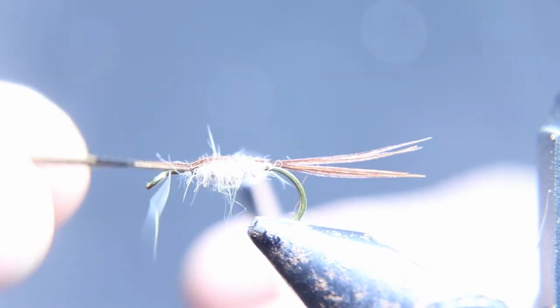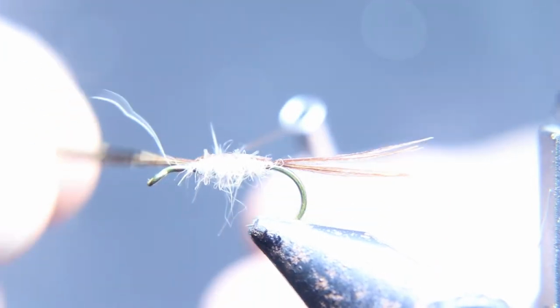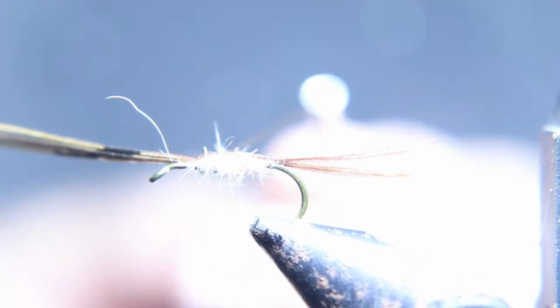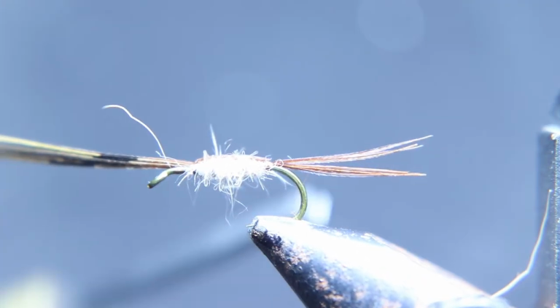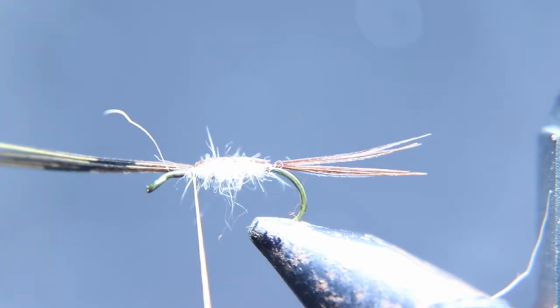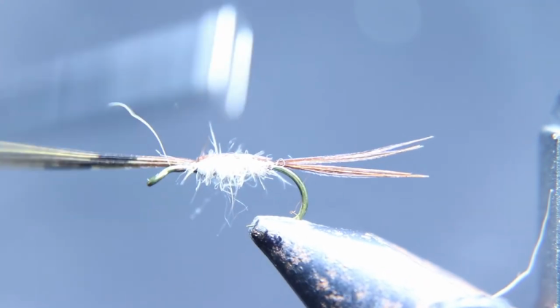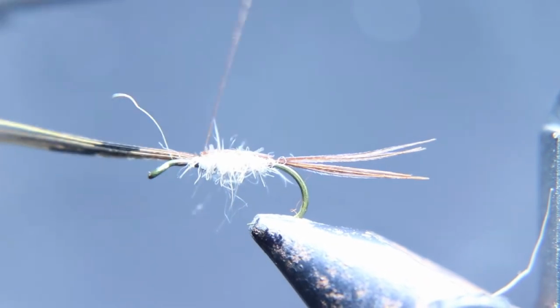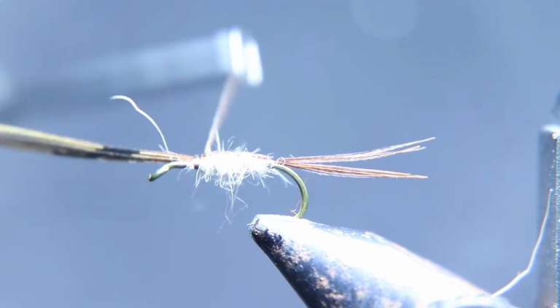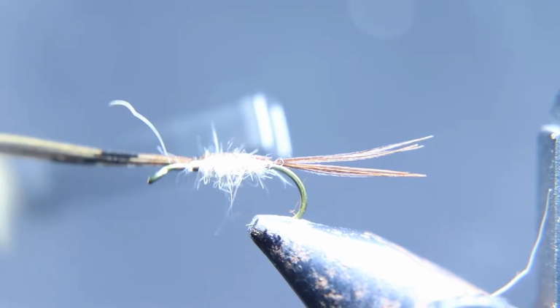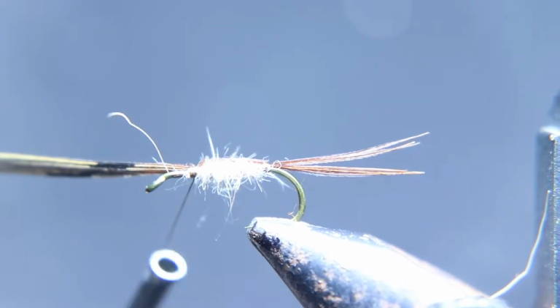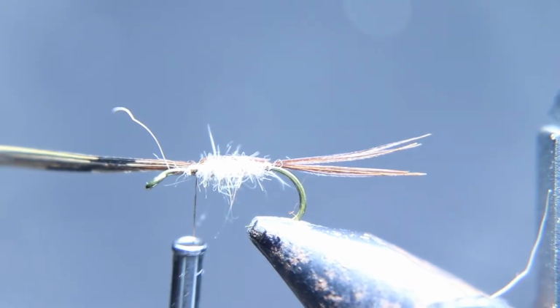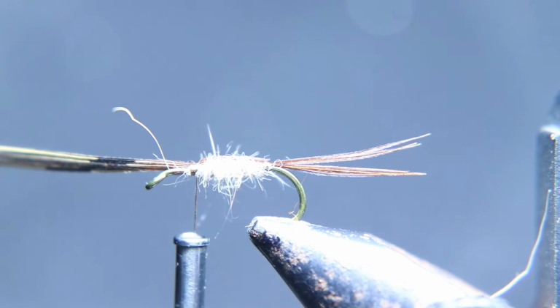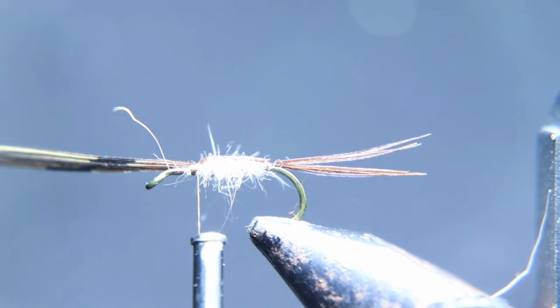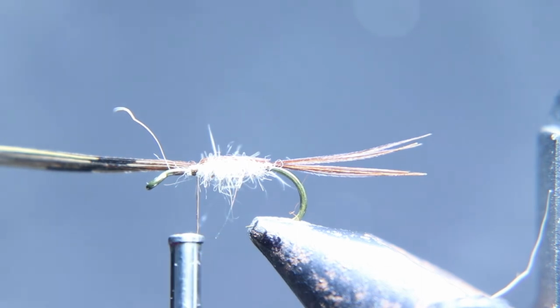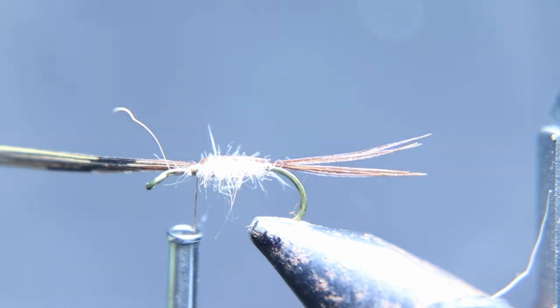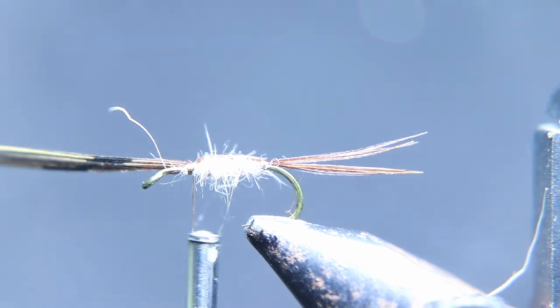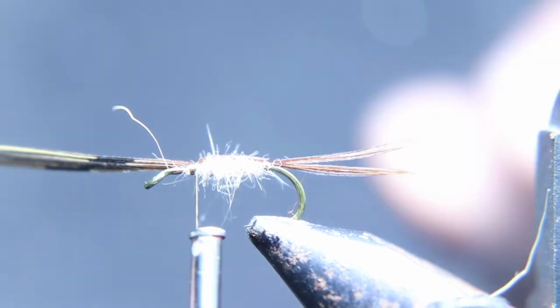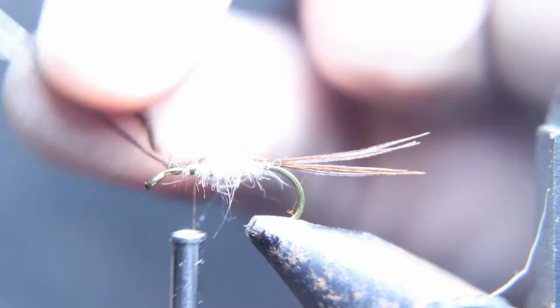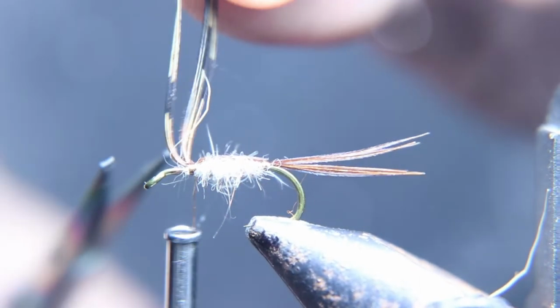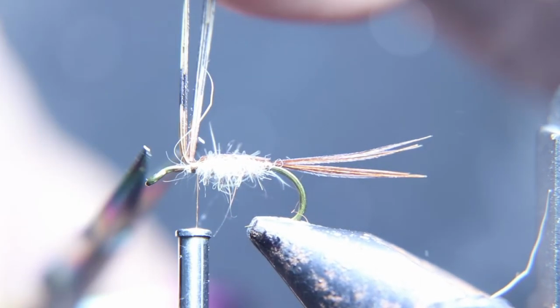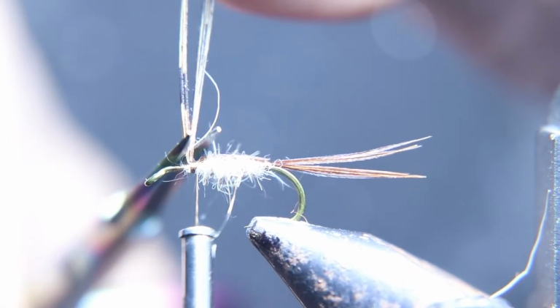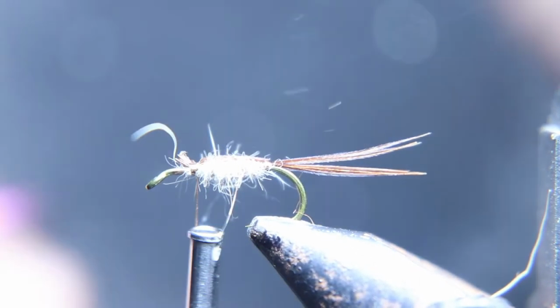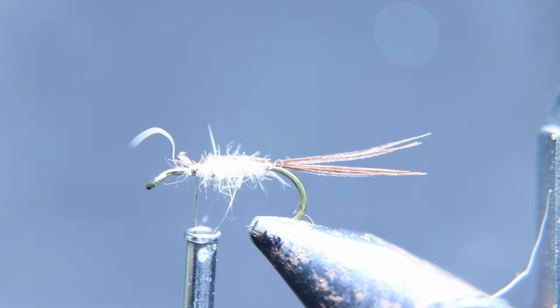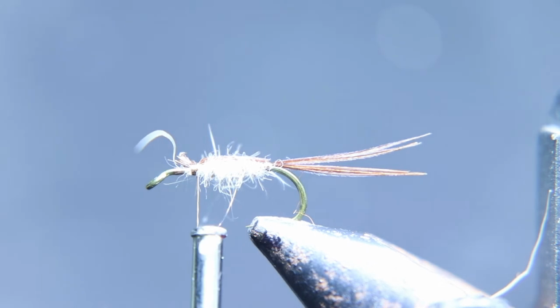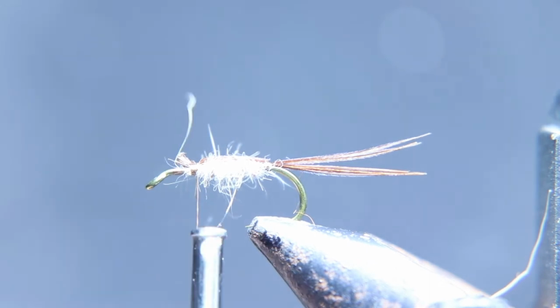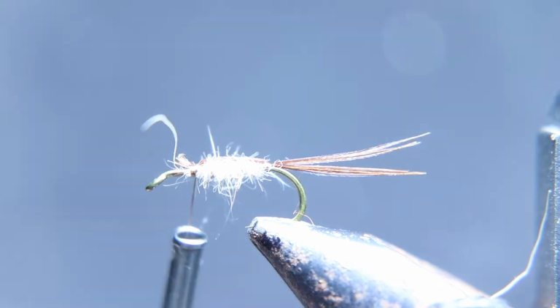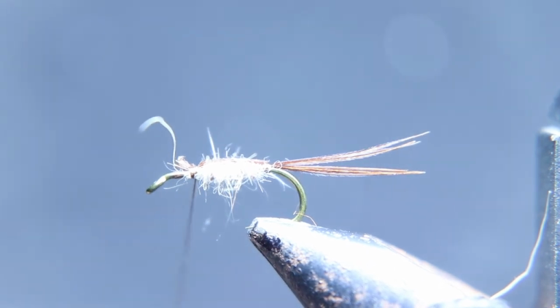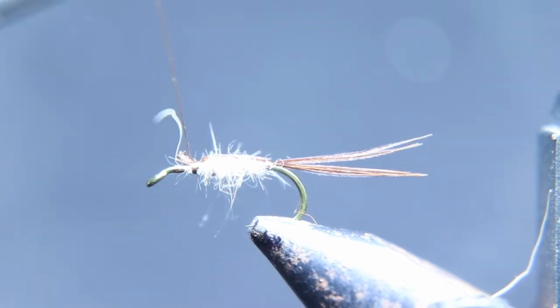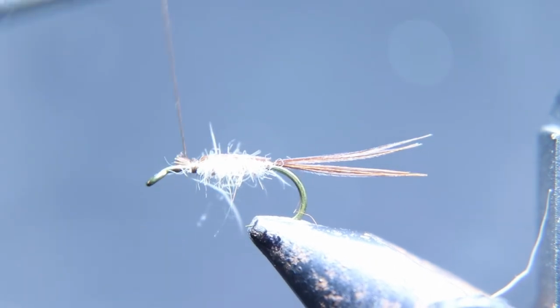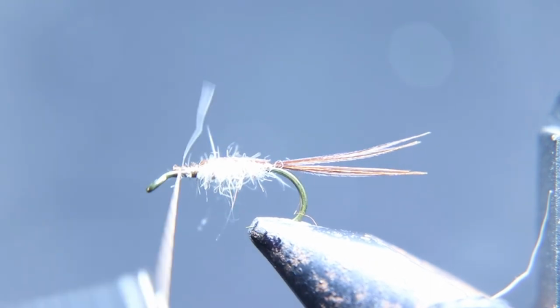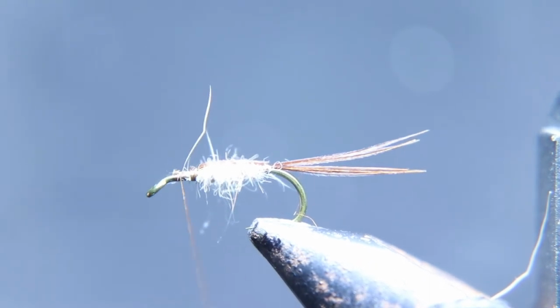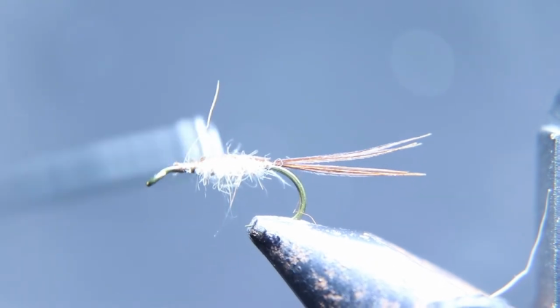You want to dub it up to about where you would start a normal wing on a dry fly — so that's half of half, one quarter of the distance of the shank of the hook. That's where you're going to bend that pheasant tail down, keep it on top, and then tie it down.